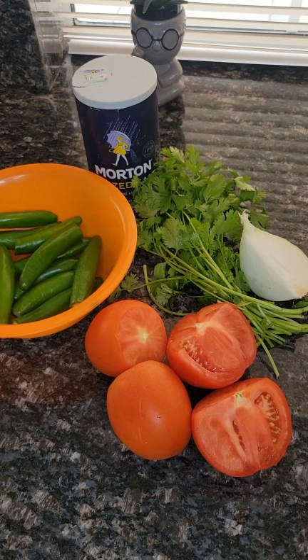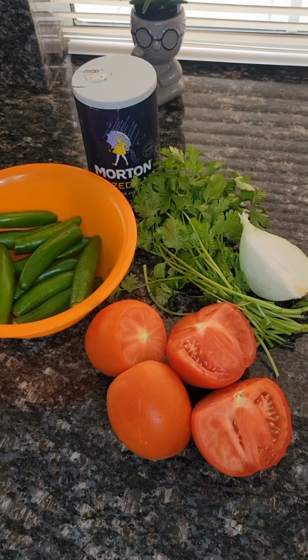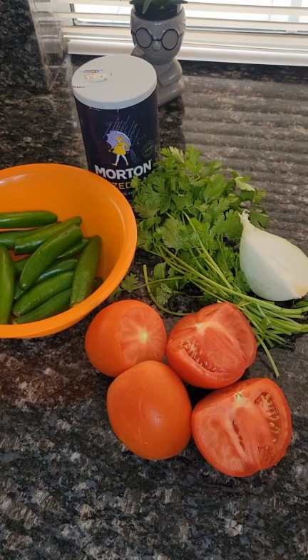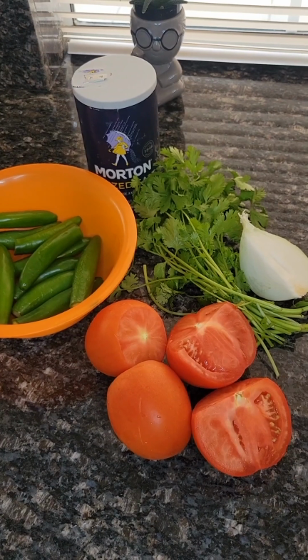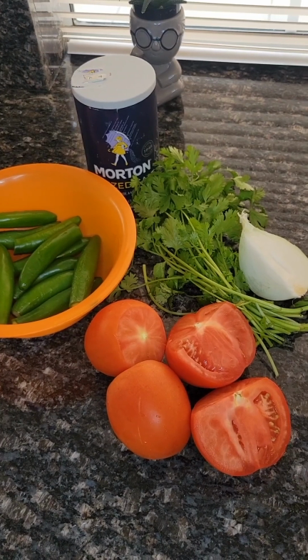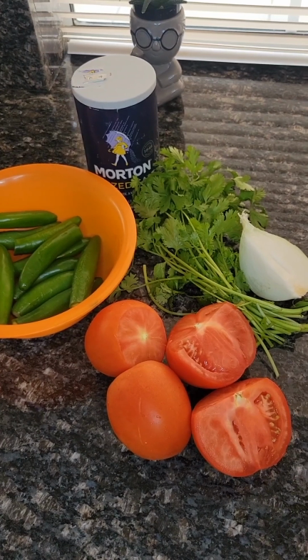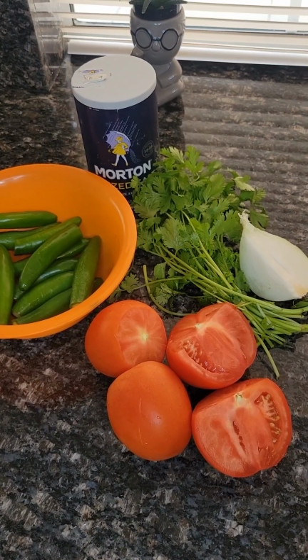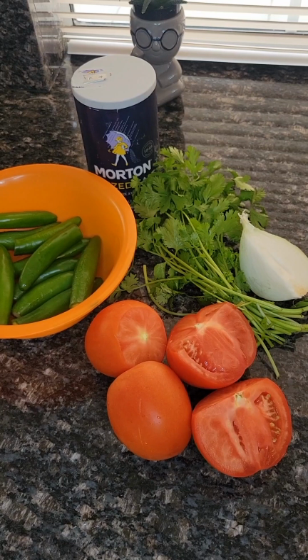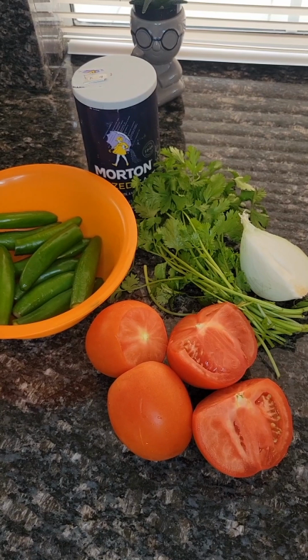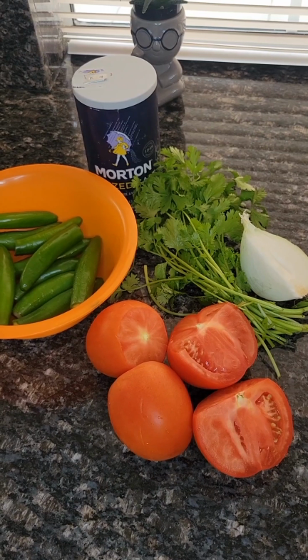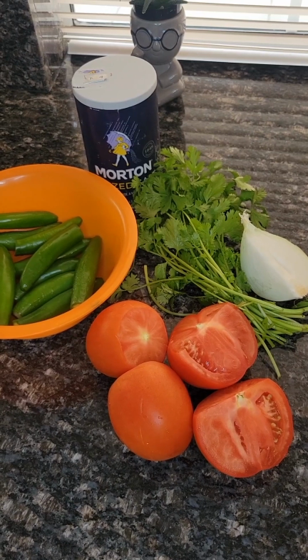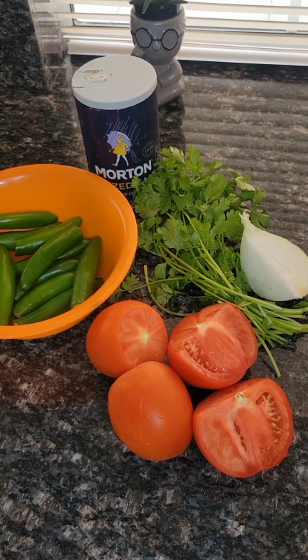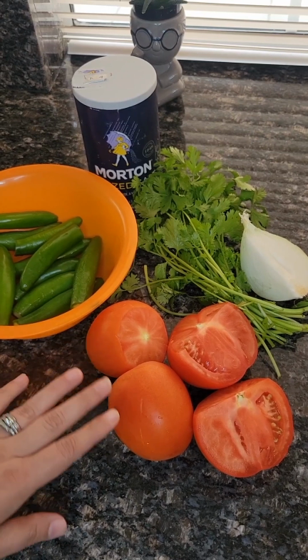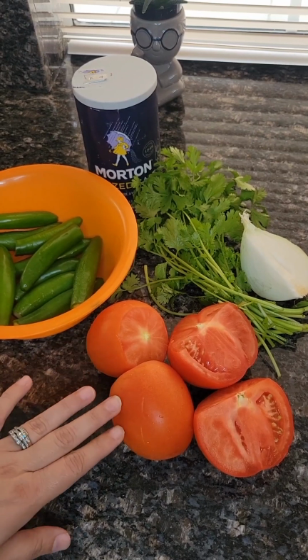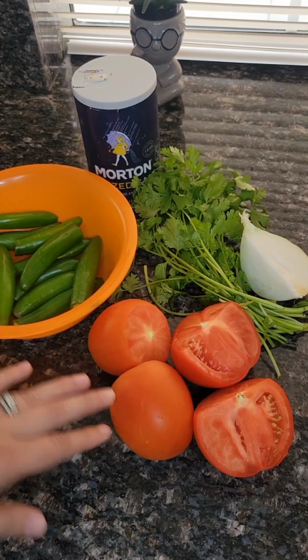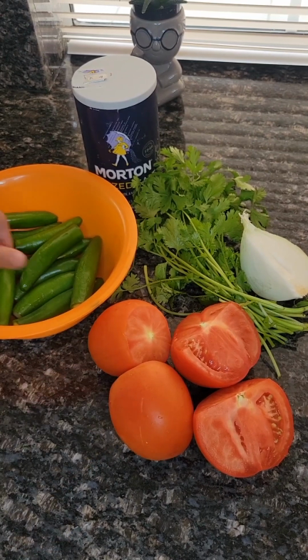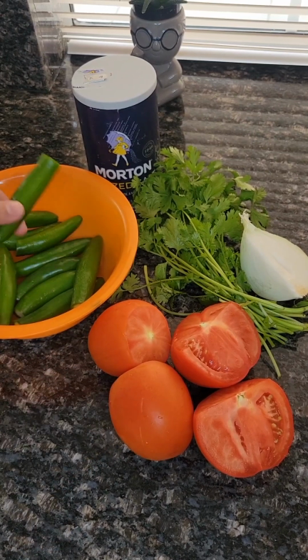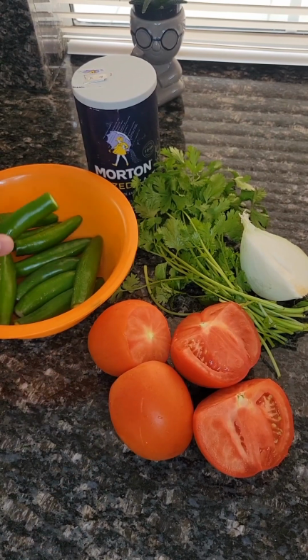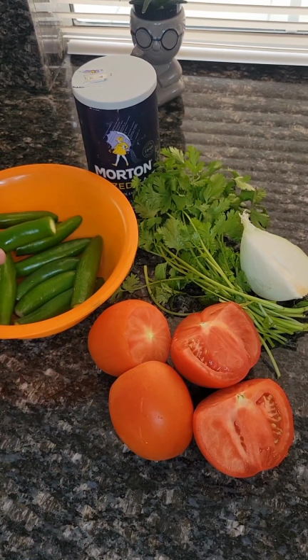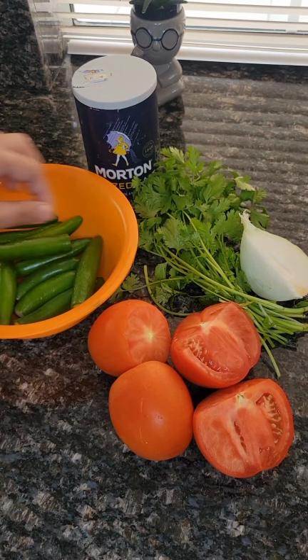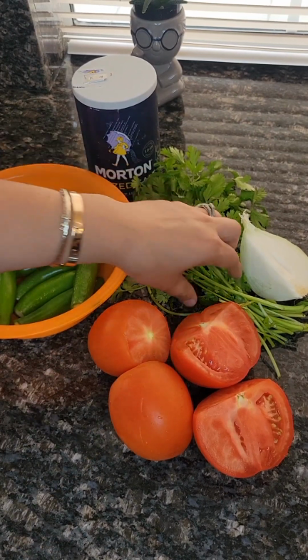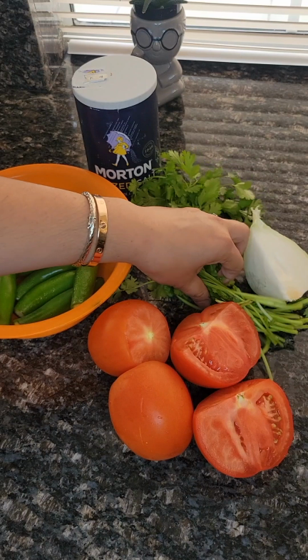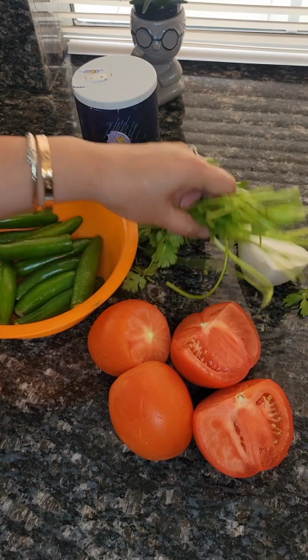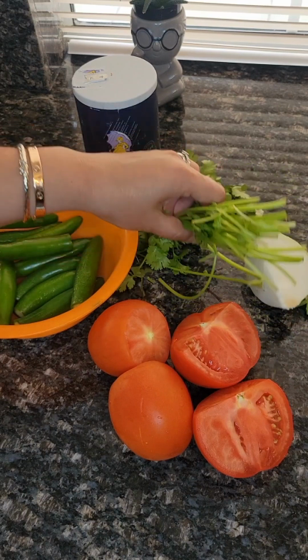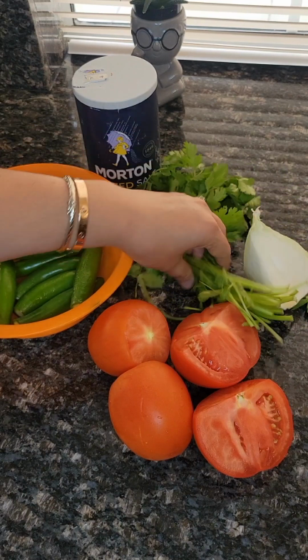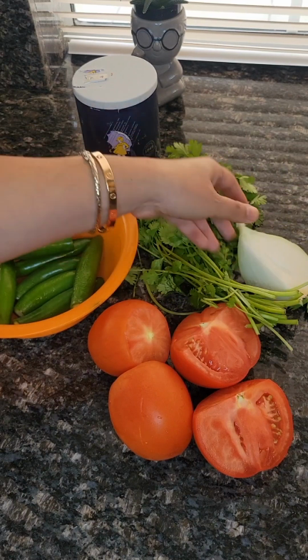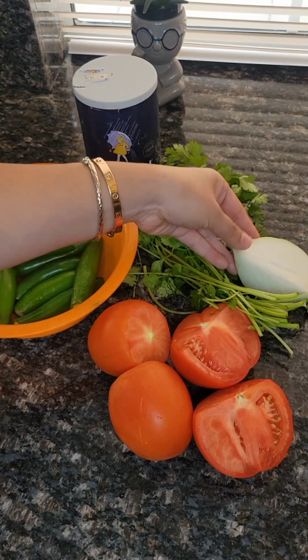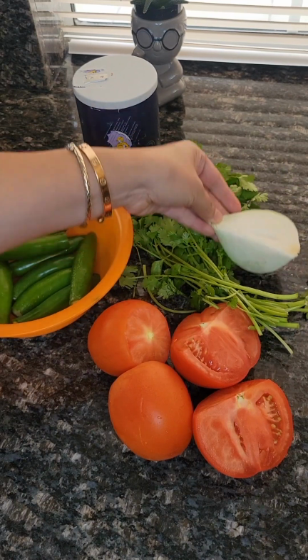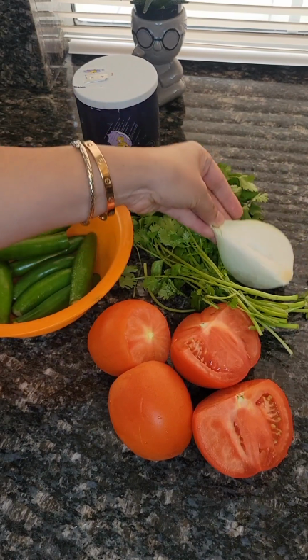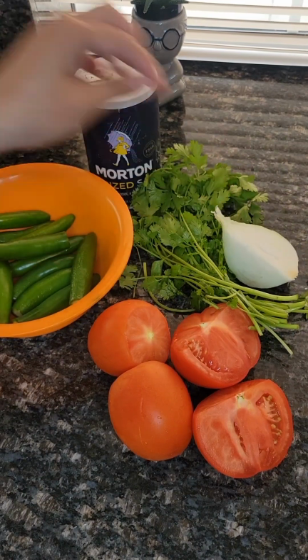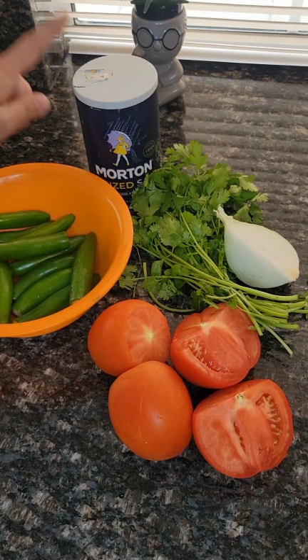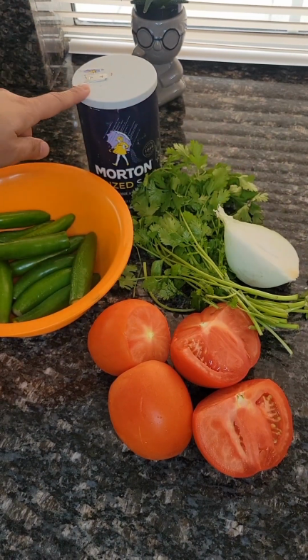Hello! We're going to show you how to make the easiest salsa in the world. I'm using four tomatoes, 12 chiles serranos, a little pack of cilantro, a quarter of onion, and salt.